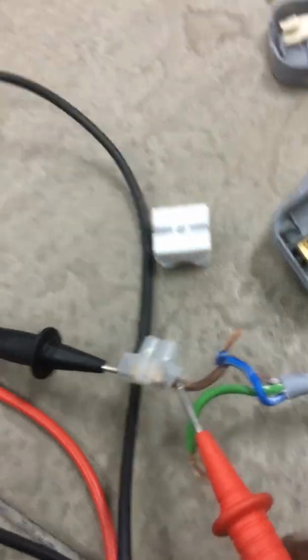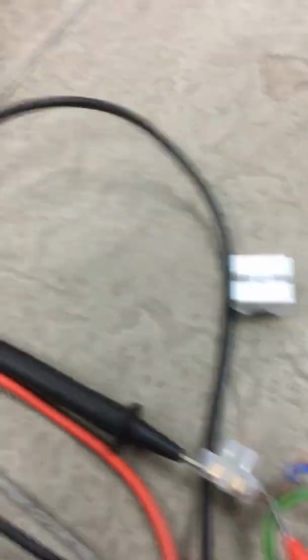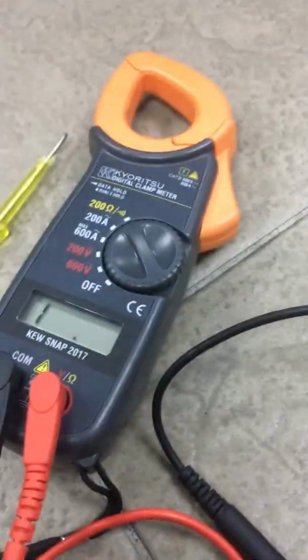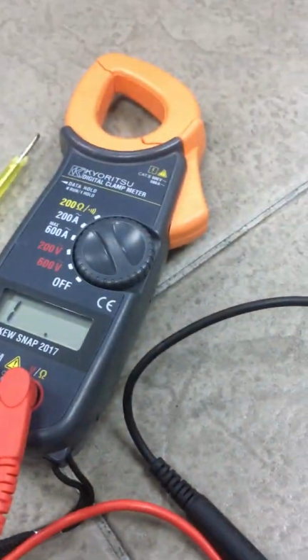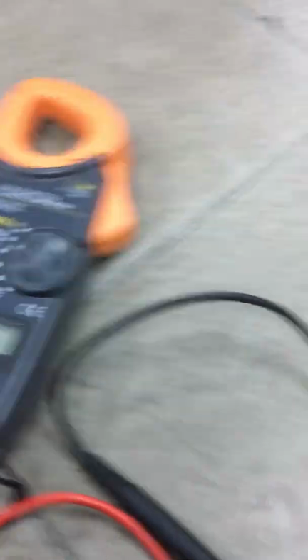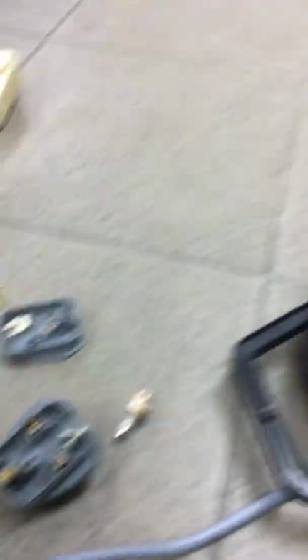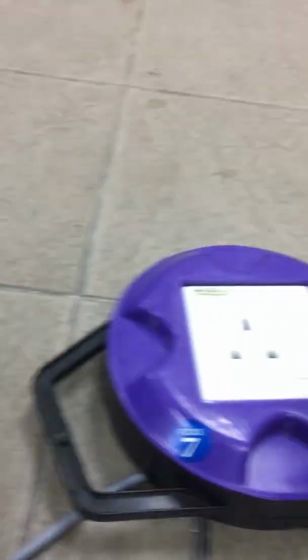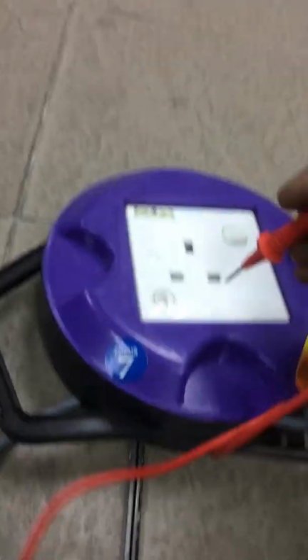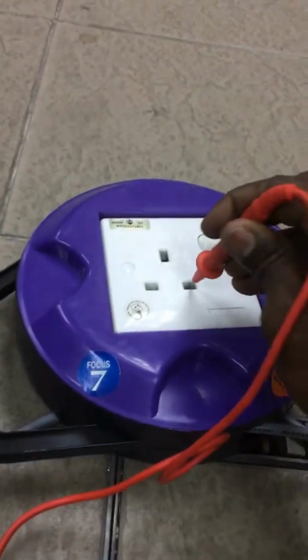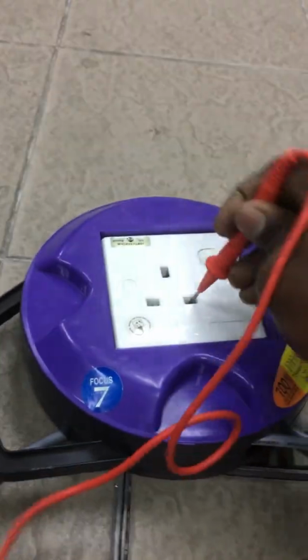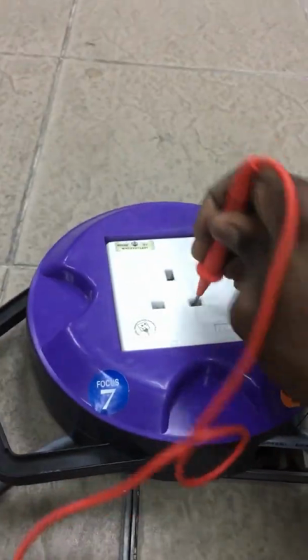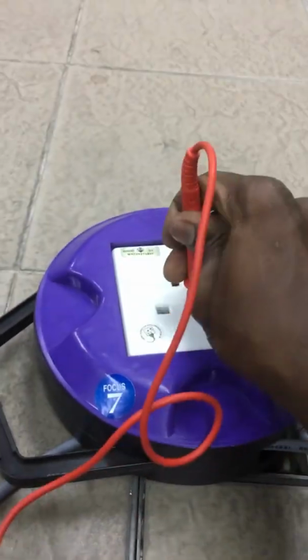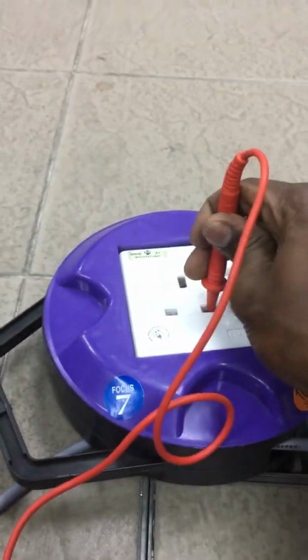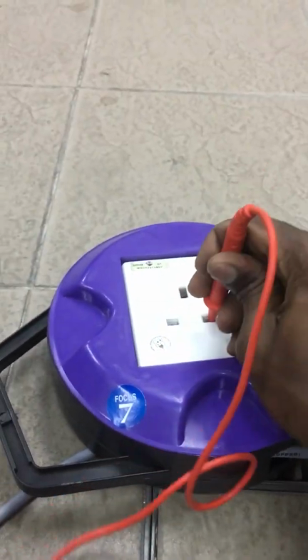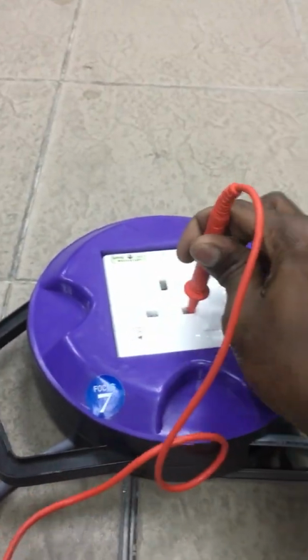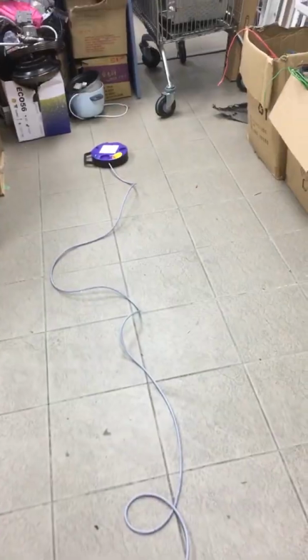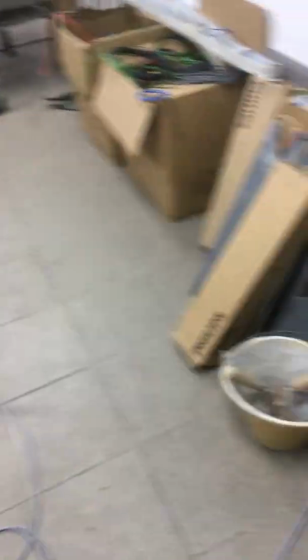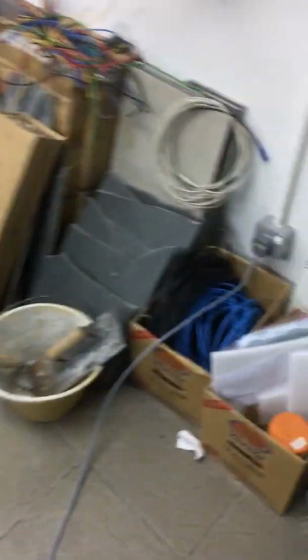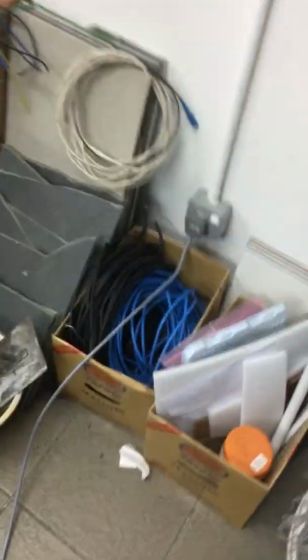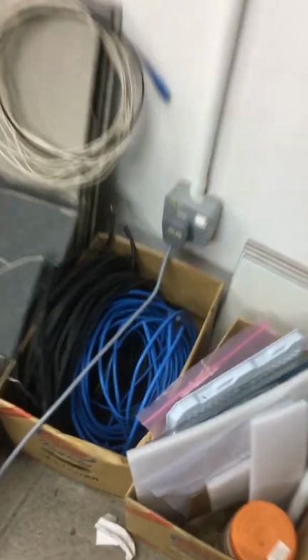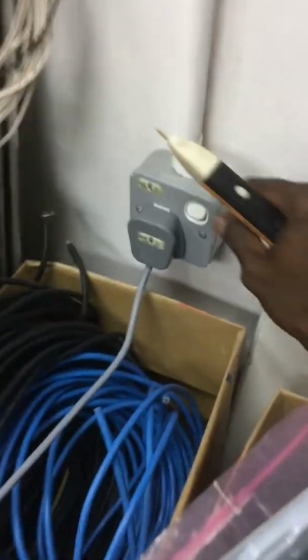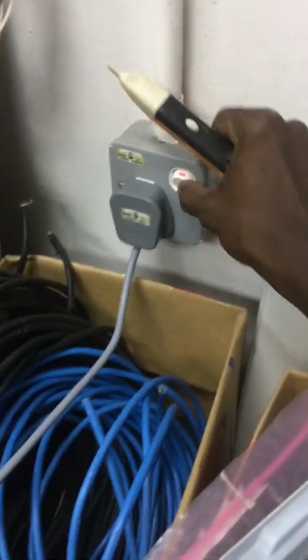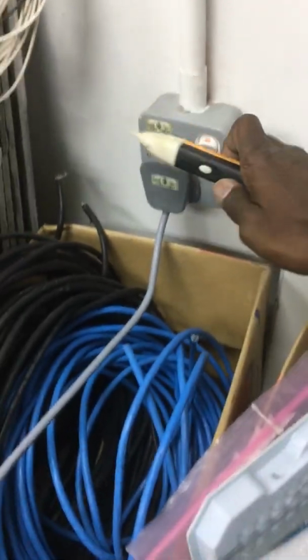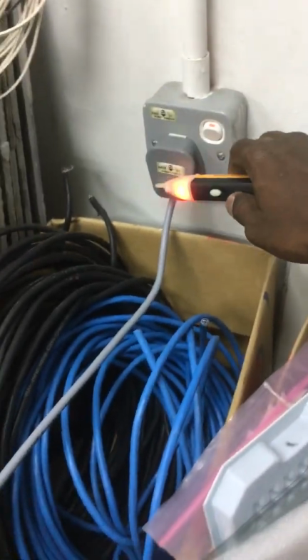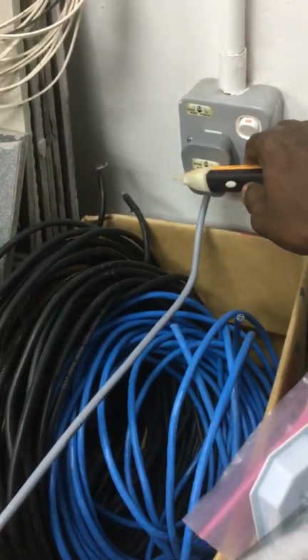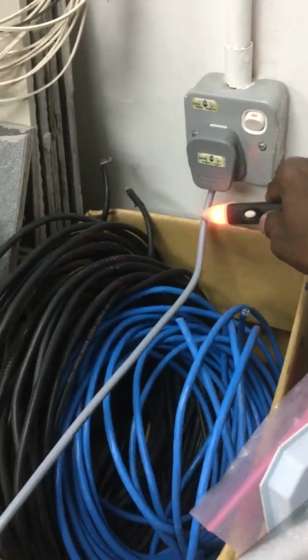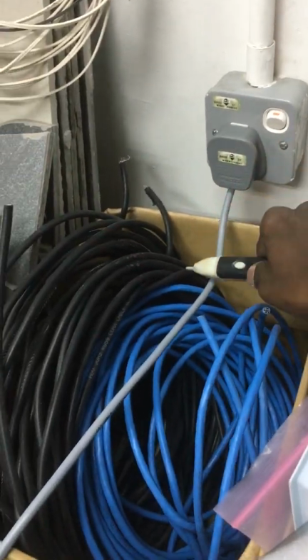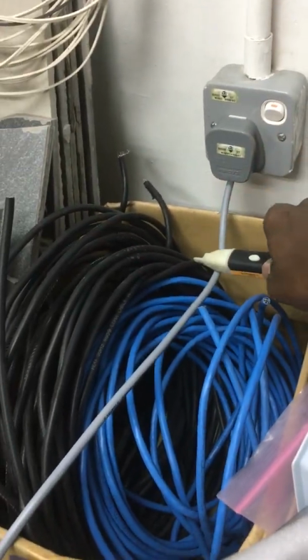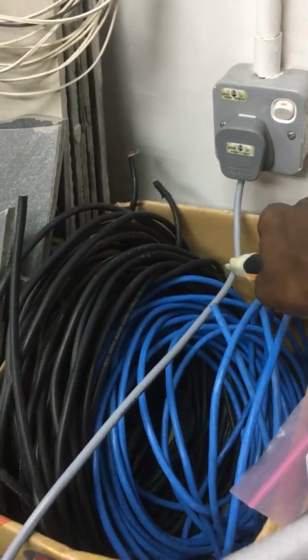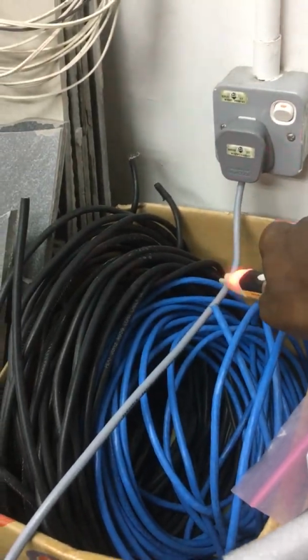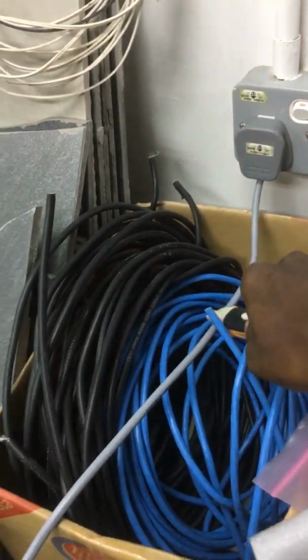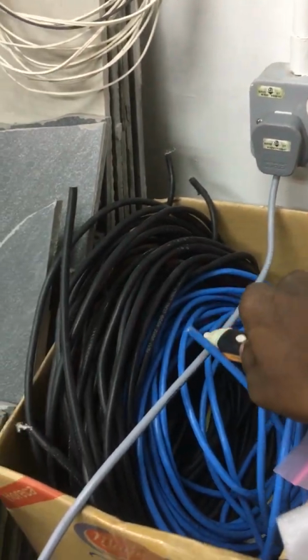Check the live wire to the extension wire and there's no beep sound from the multimeter, so the live wire is faulty. I stretched the 7-meter long extension wire from the power source, turned it on, and used the voltage detector to find out where the faulty live wire is.